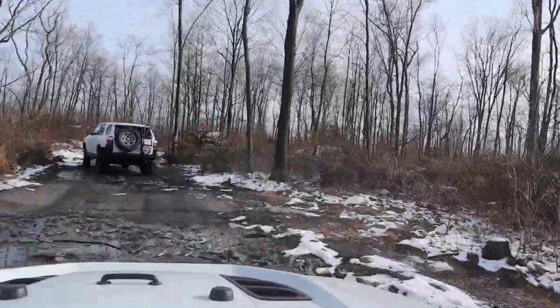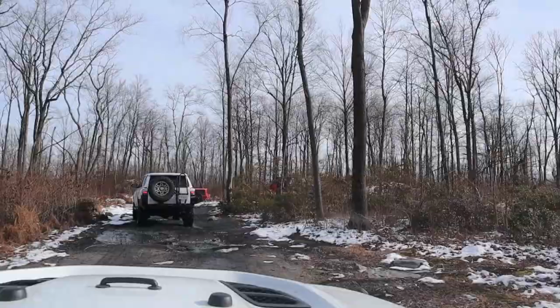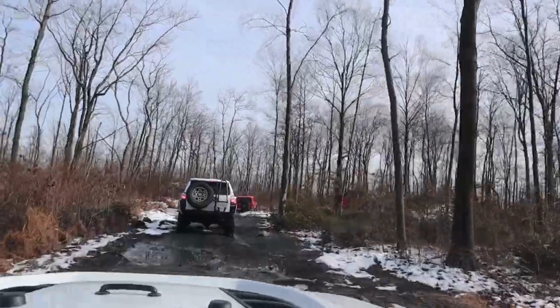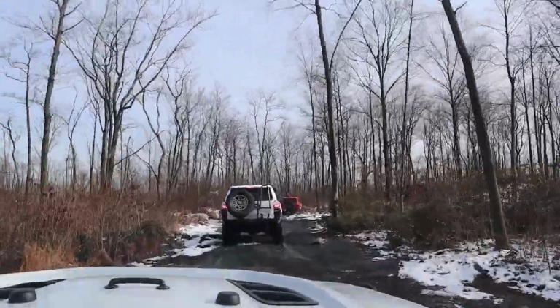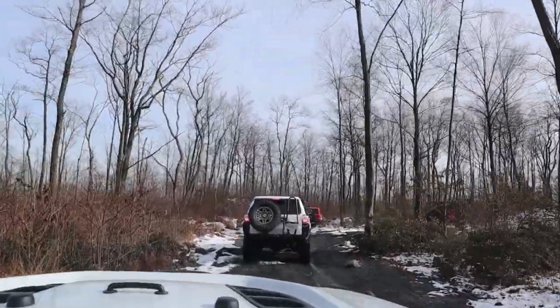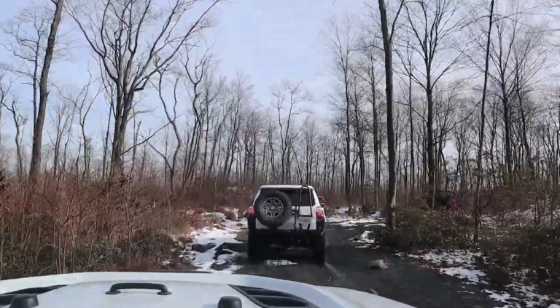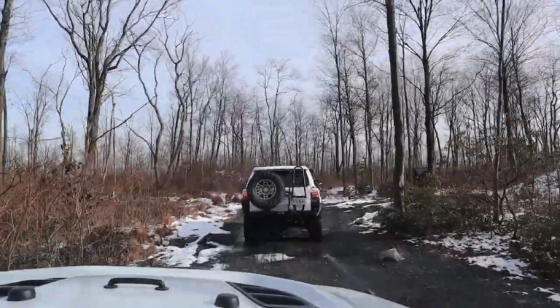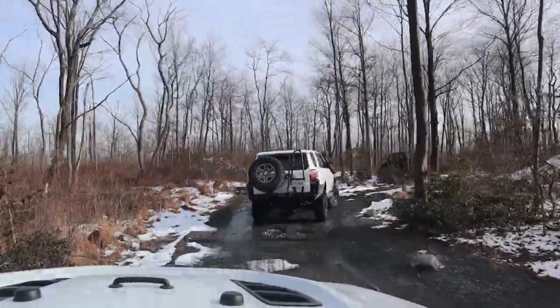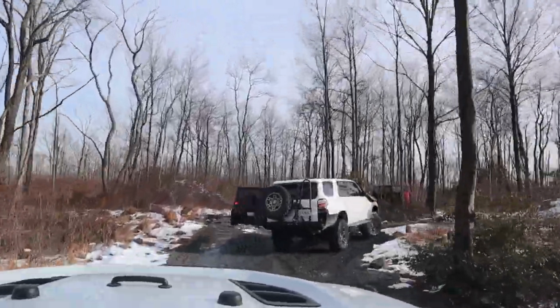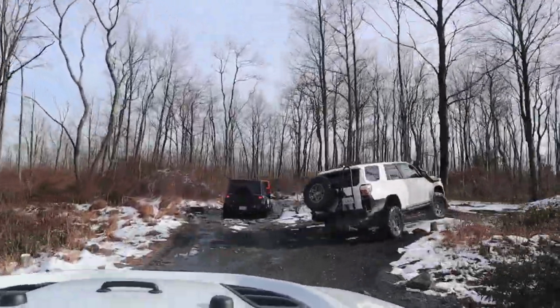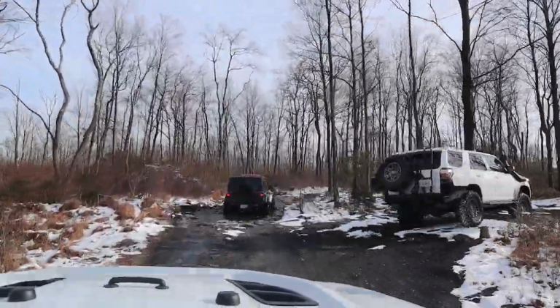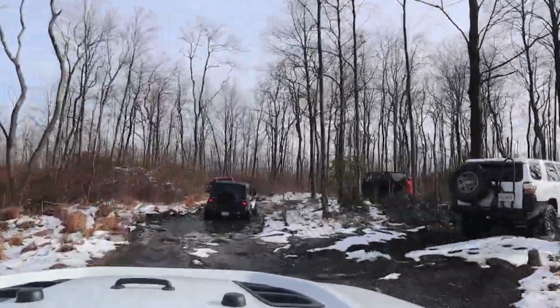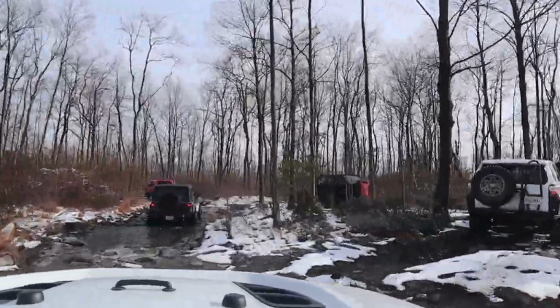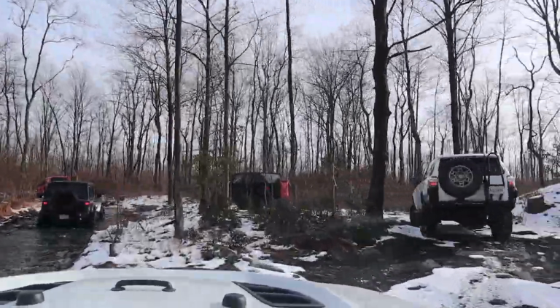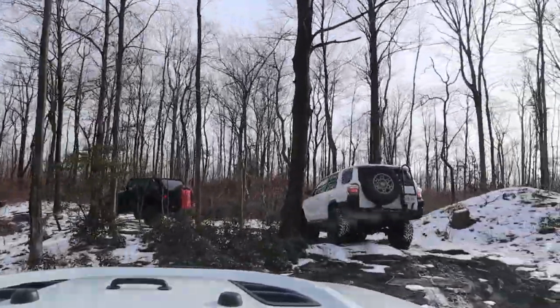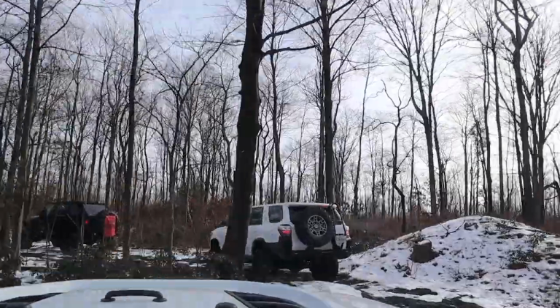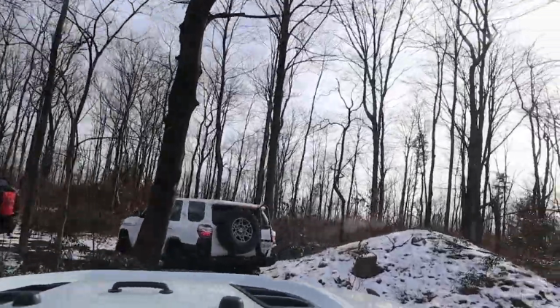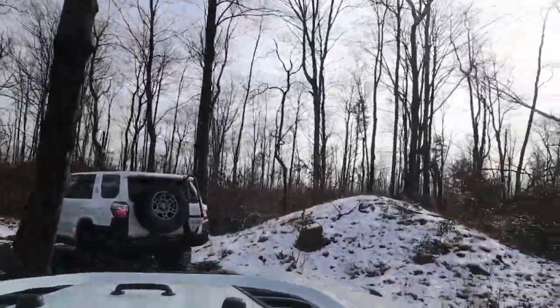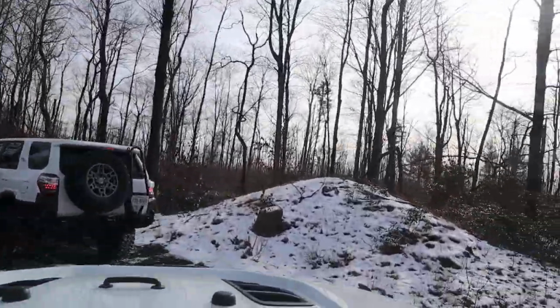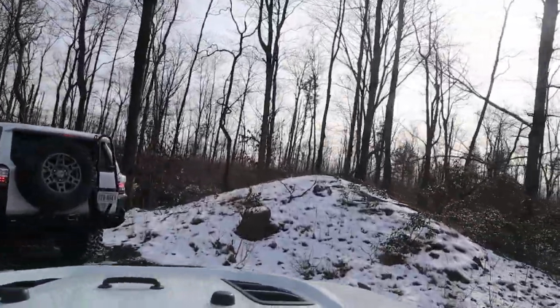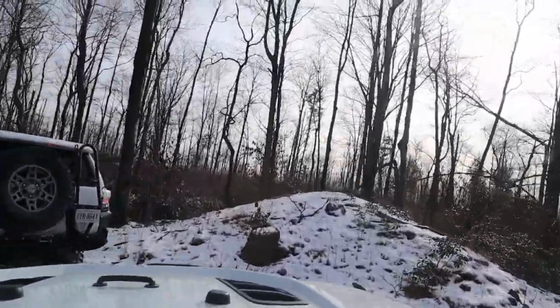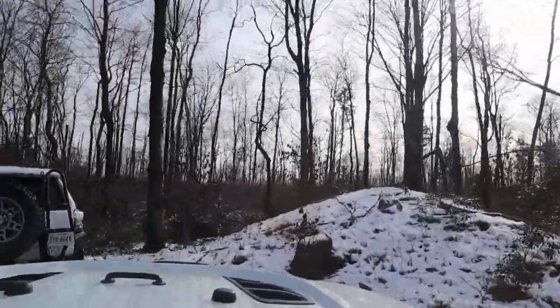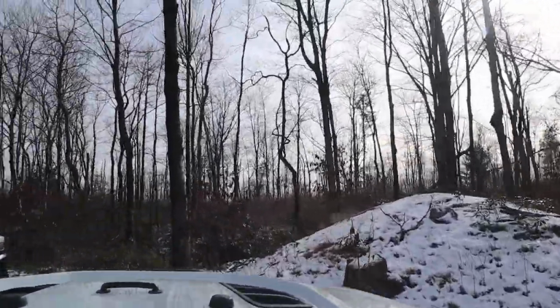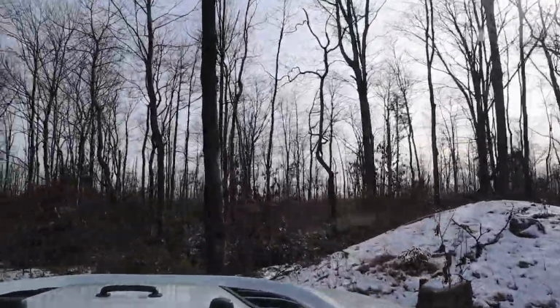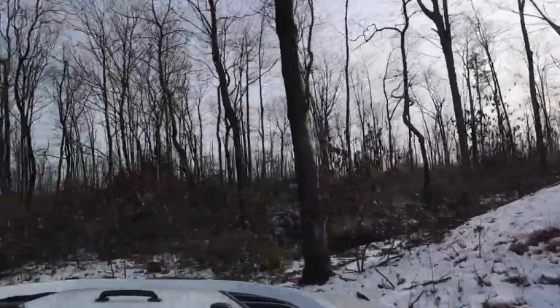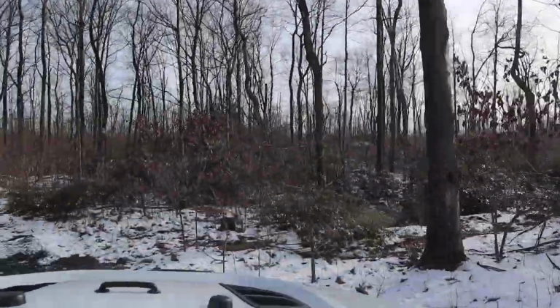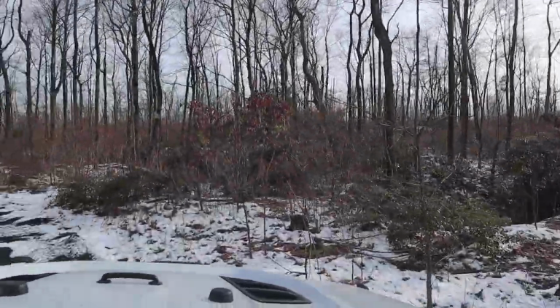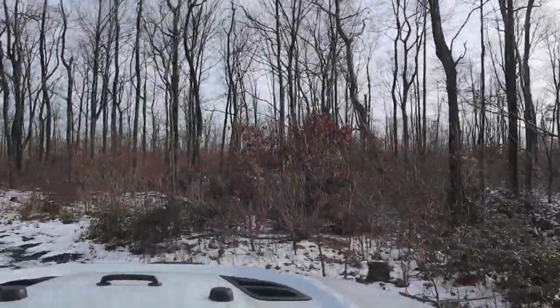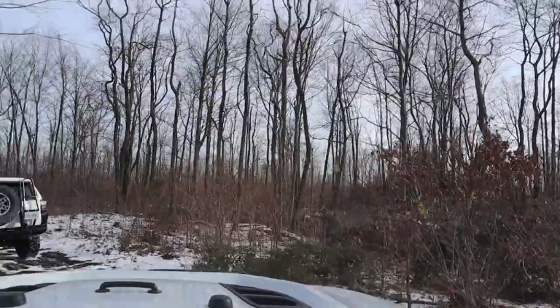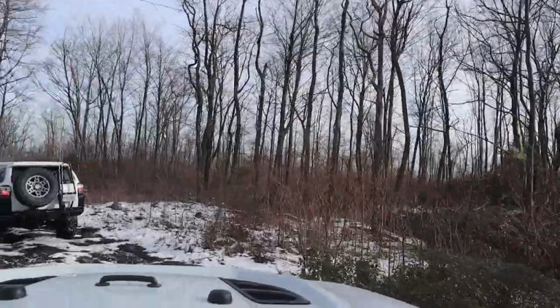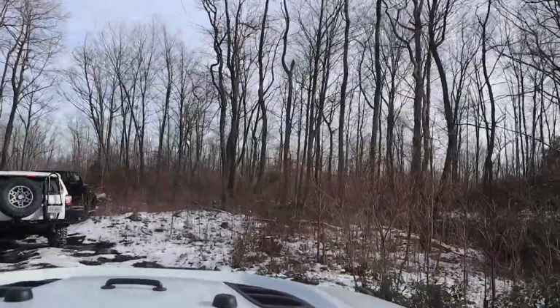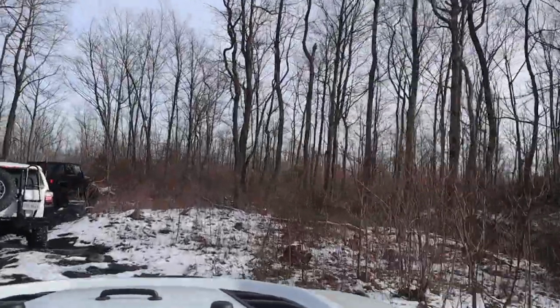Meaning, is a Jeep at like a 10 degree angle or a 40 degree angle, and does it feel like it's going to tip over - or will it tip over? You'll see that some people, even around that tree, went to the left and some people went to the right.